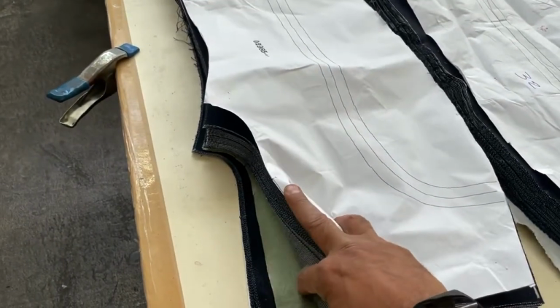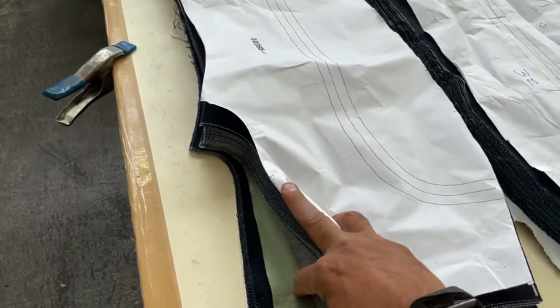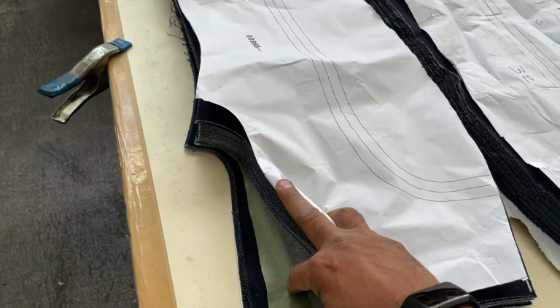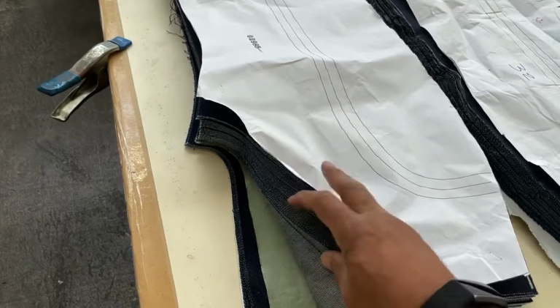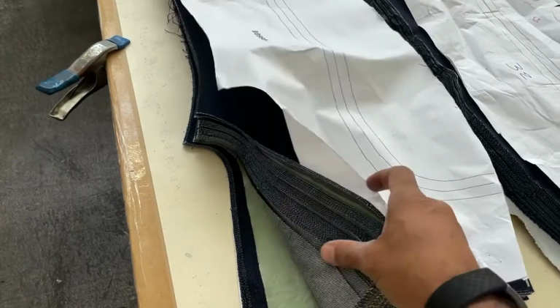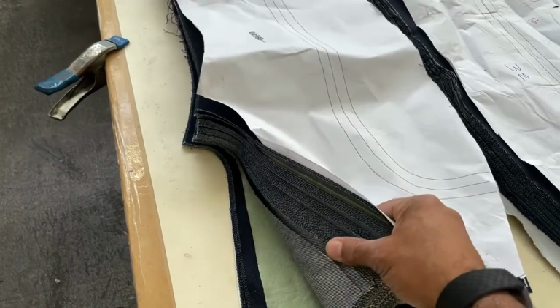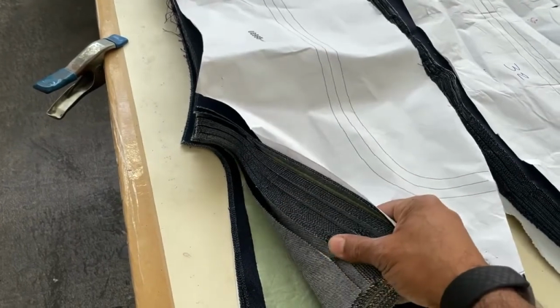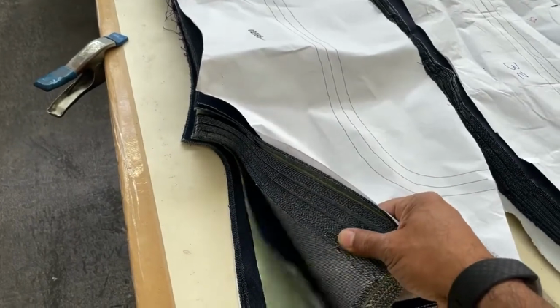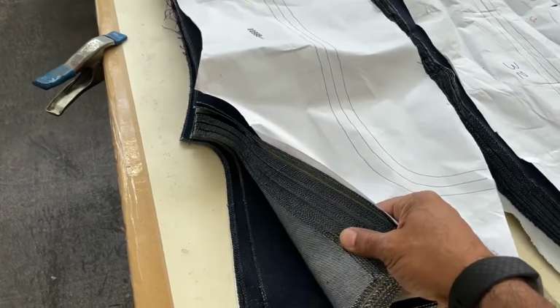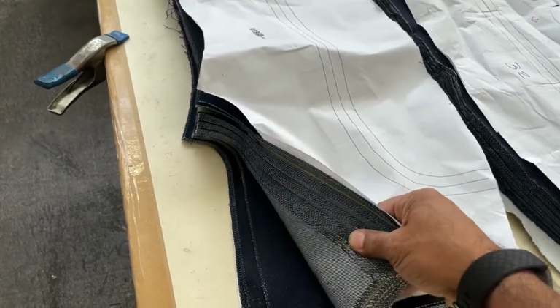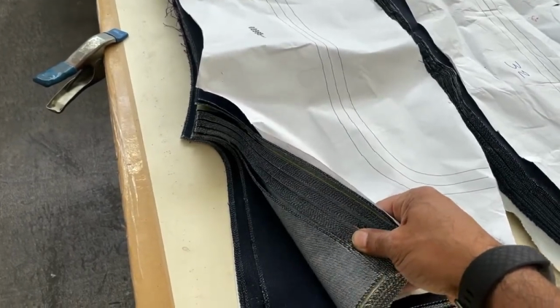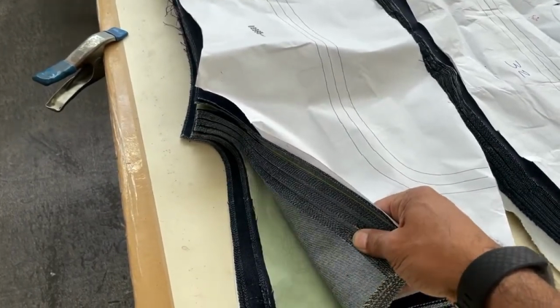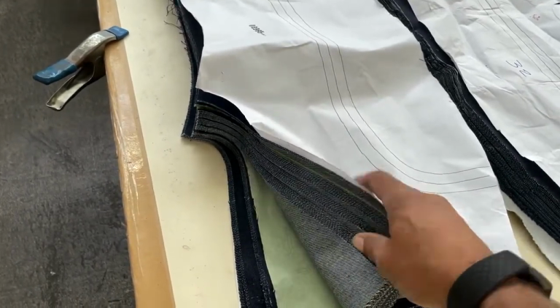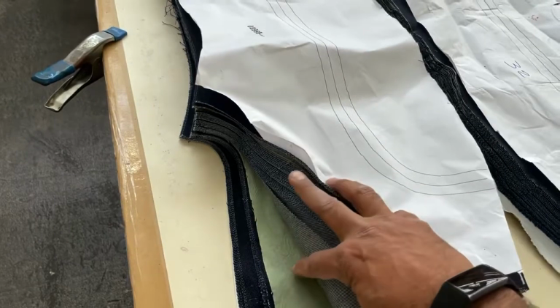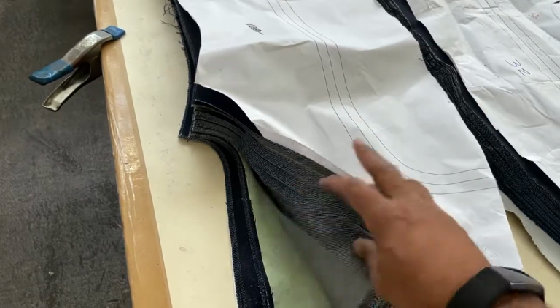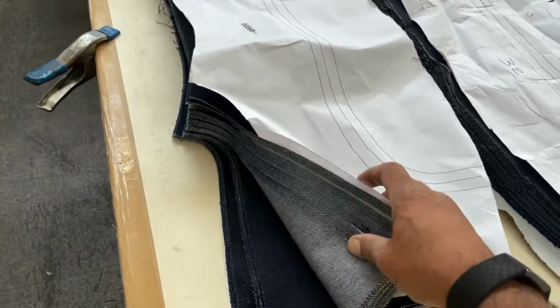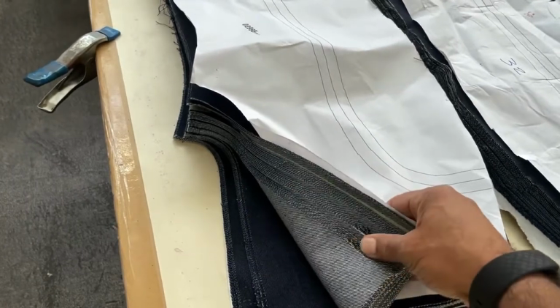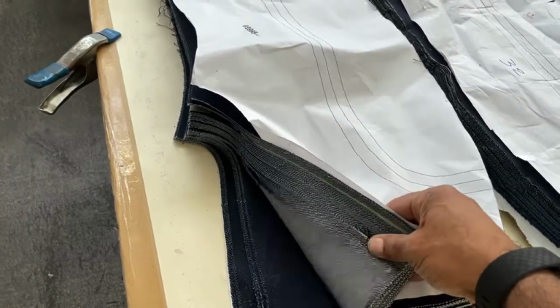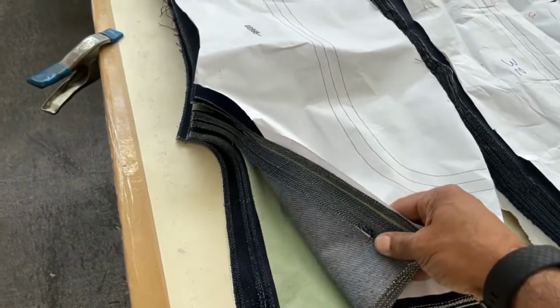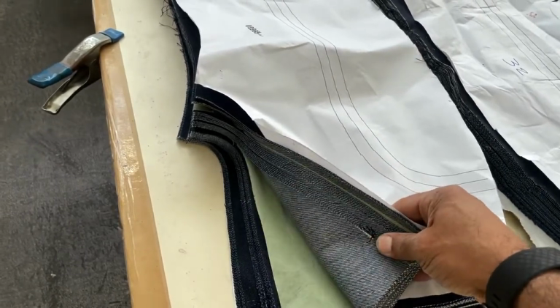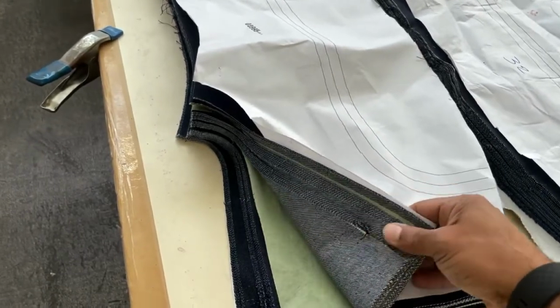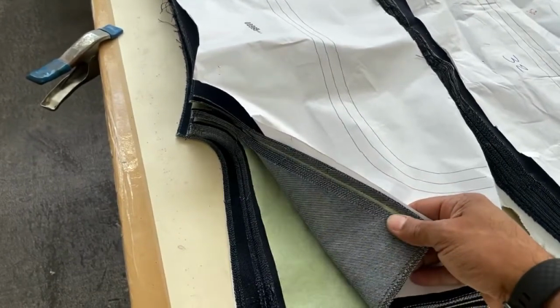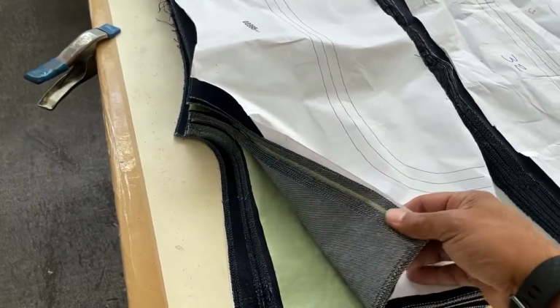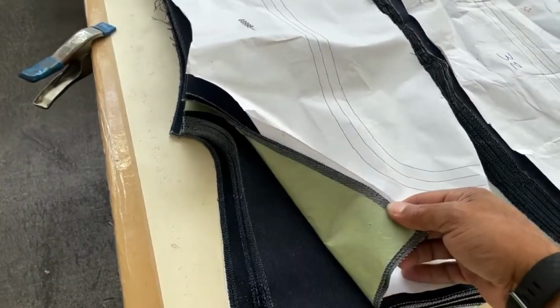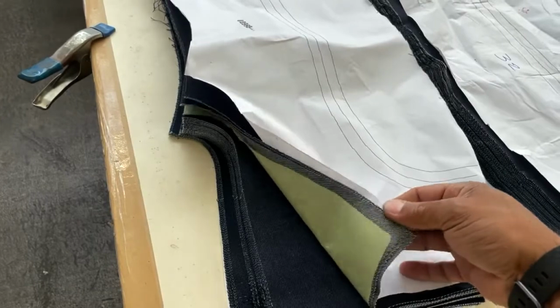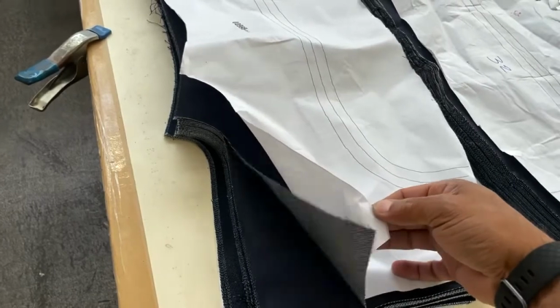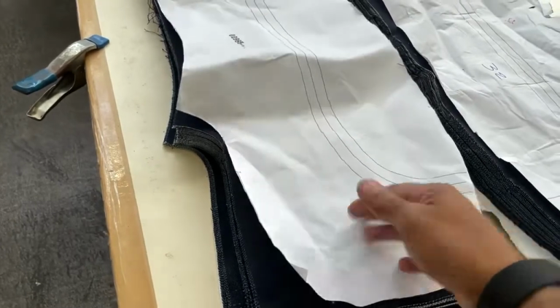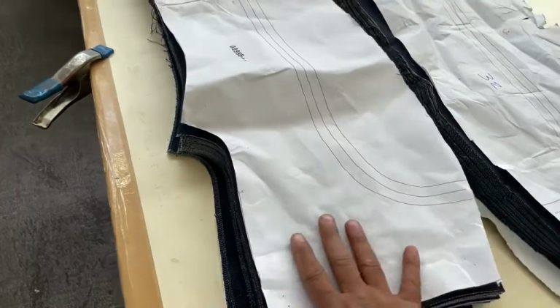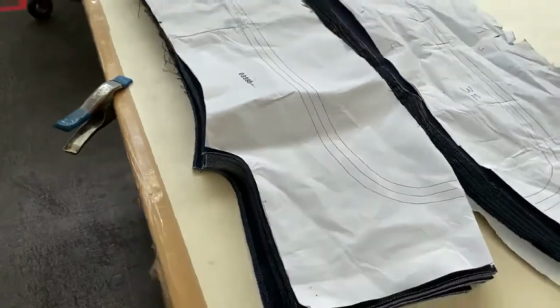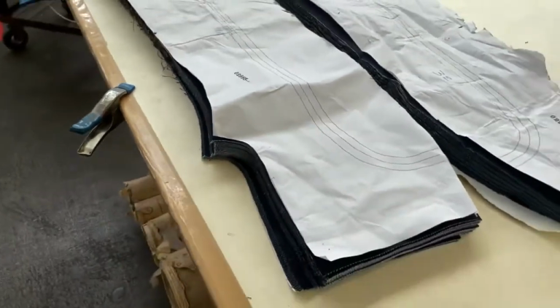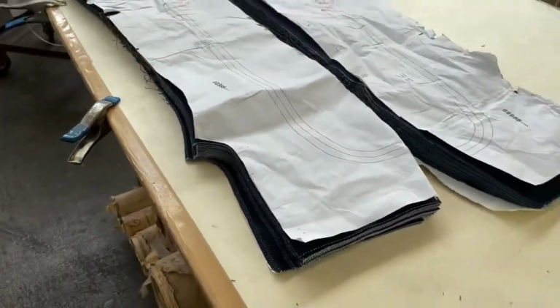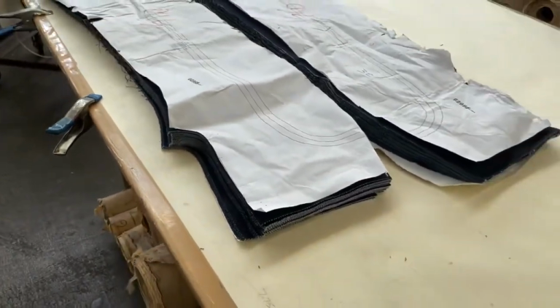They will lay down separating tissue, then grab the second roll and spread that one until it ends. More separating tissue, then the third, fourth, fifth, sixth. So there's a total of six shades in this bundle.